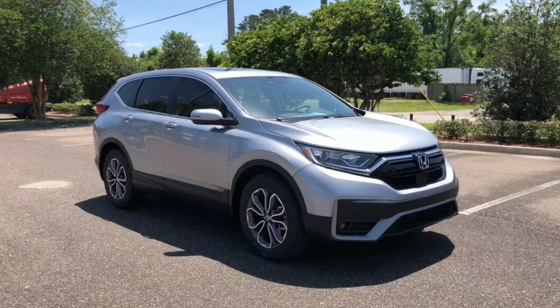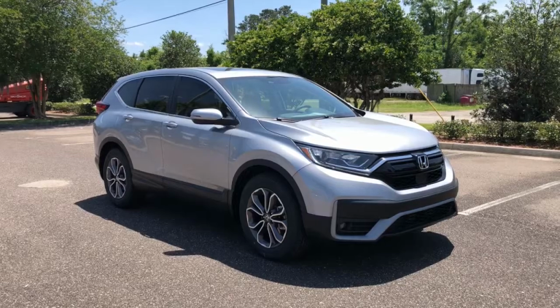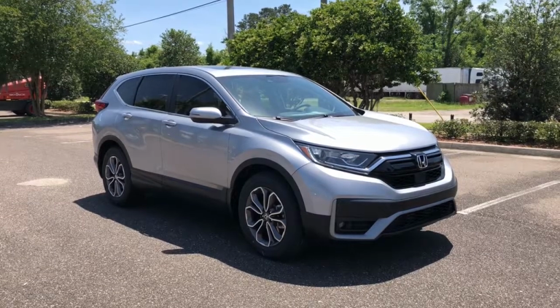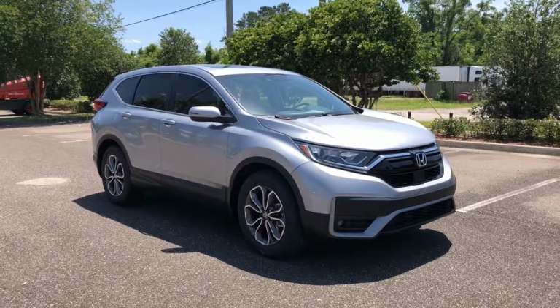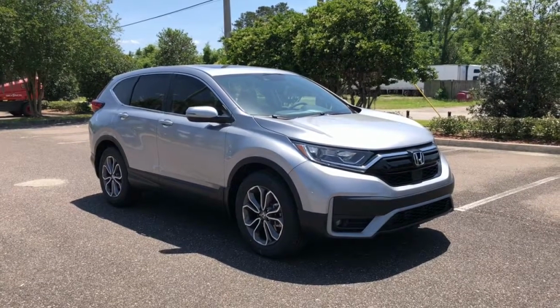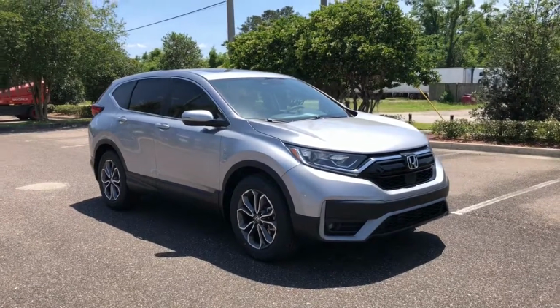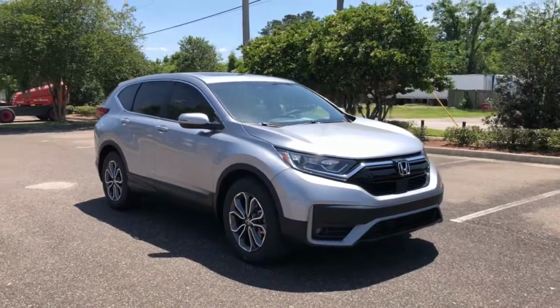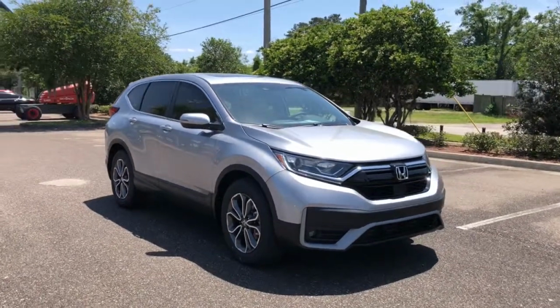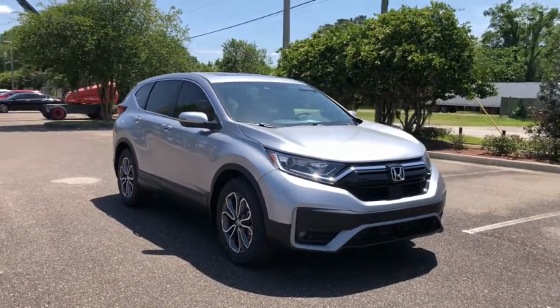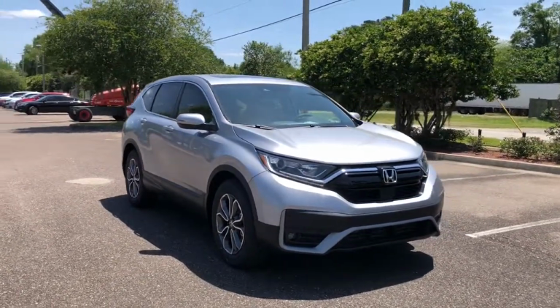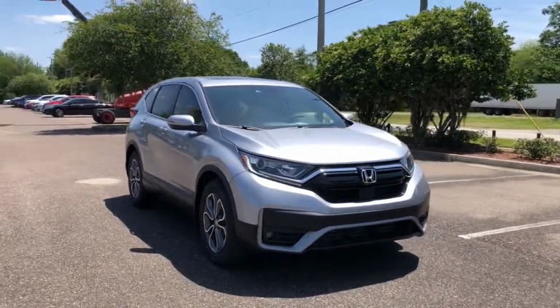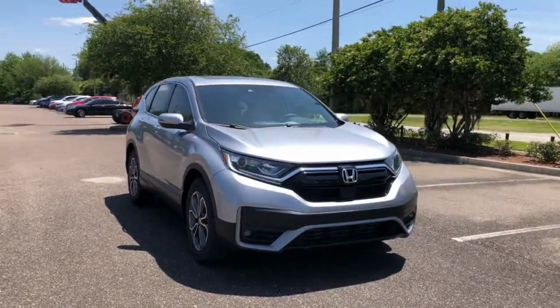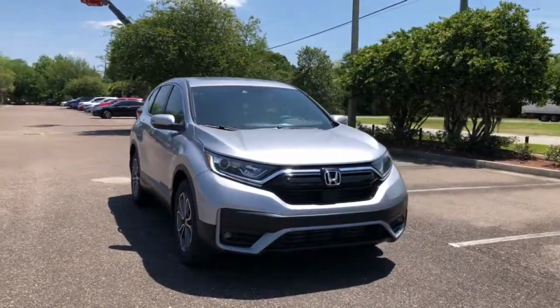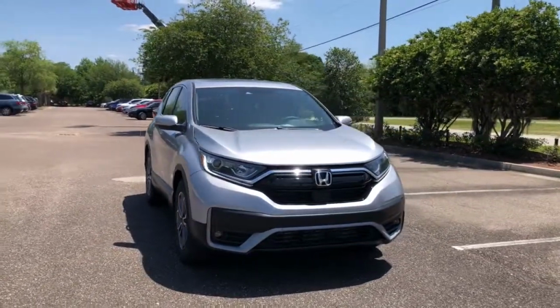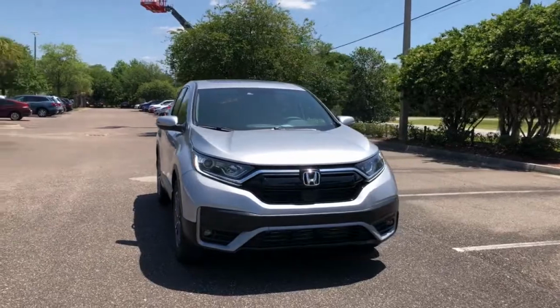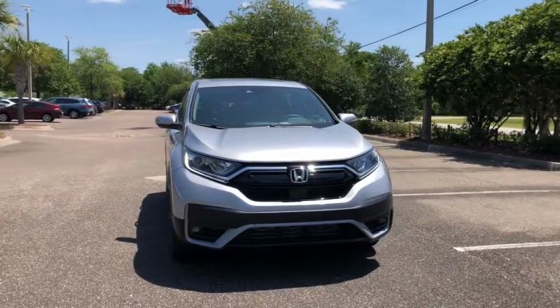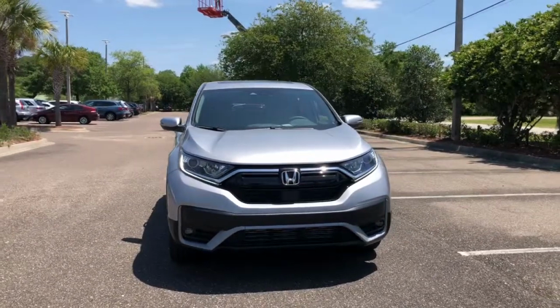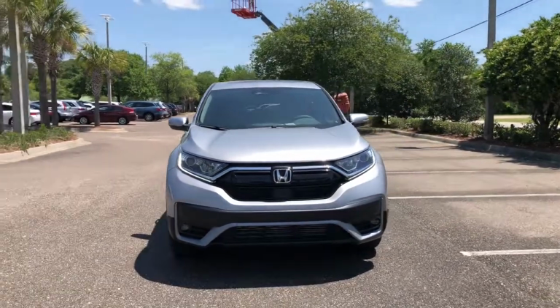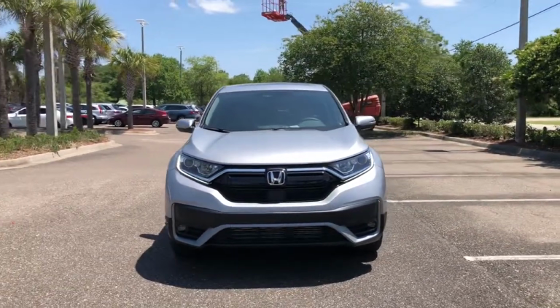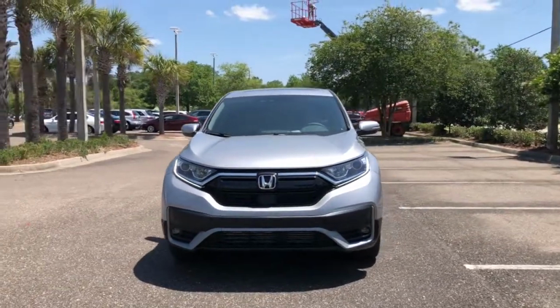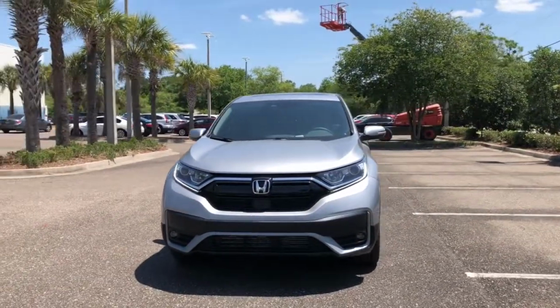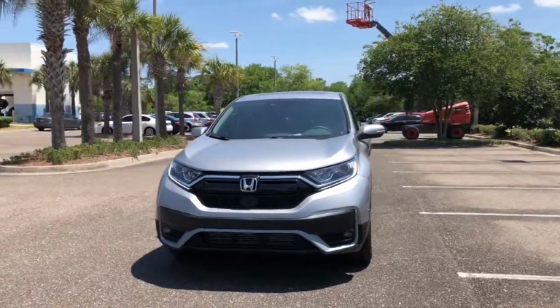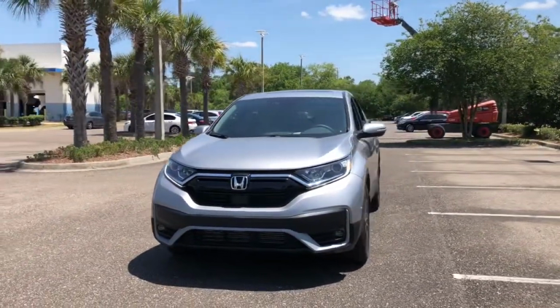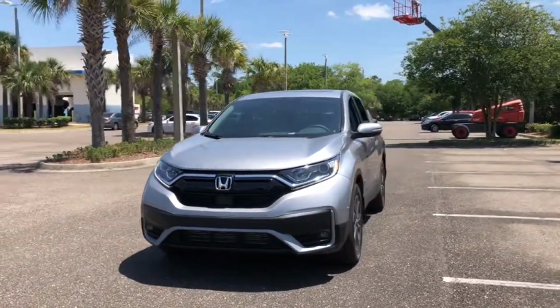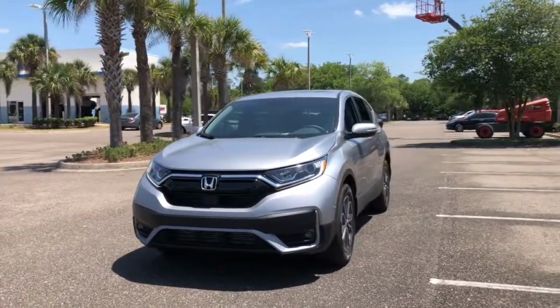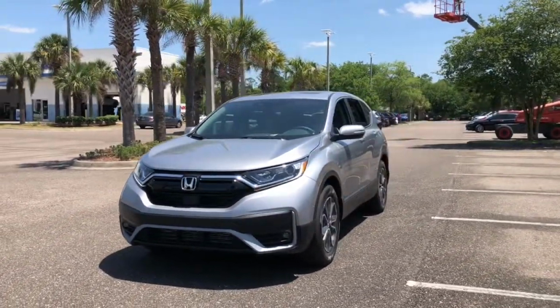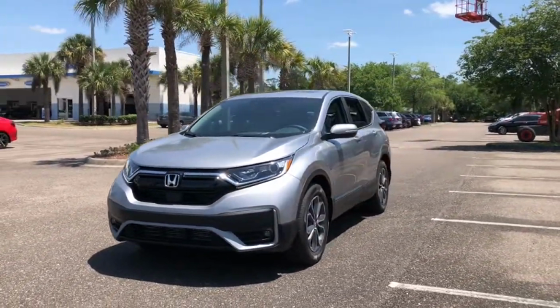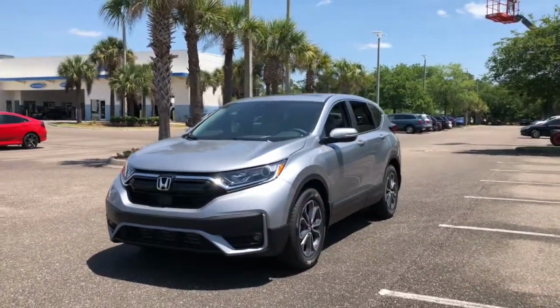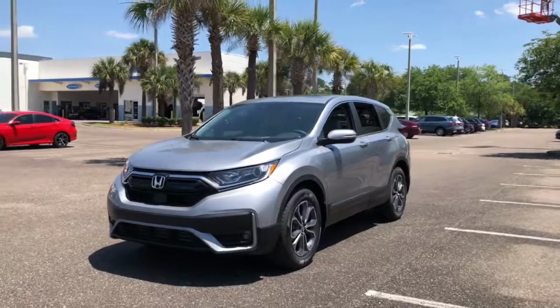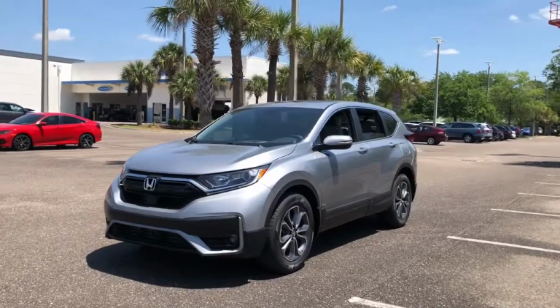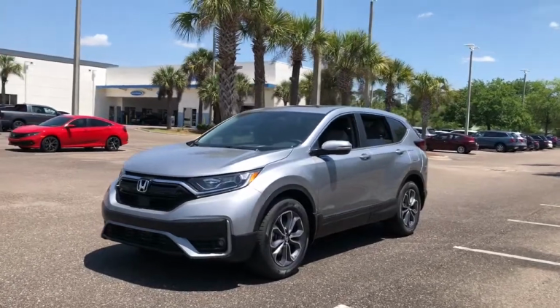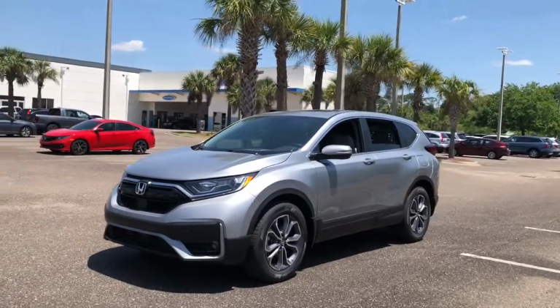Can you see yourself in the 2021 Honda CR-V? Prepare to fall in love with this sleek, tech-savvy CR-V, loaded with convenience features to make your life easier.